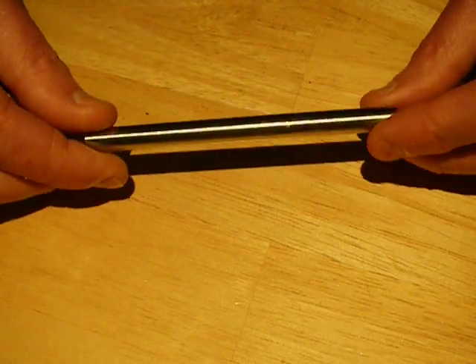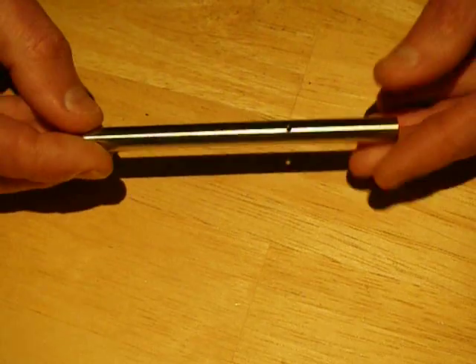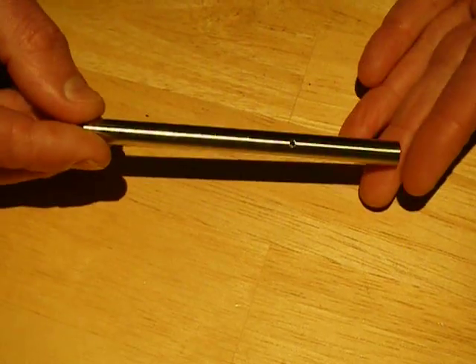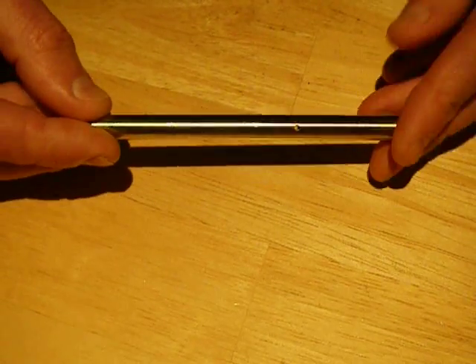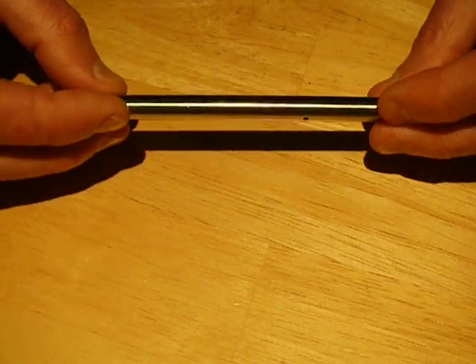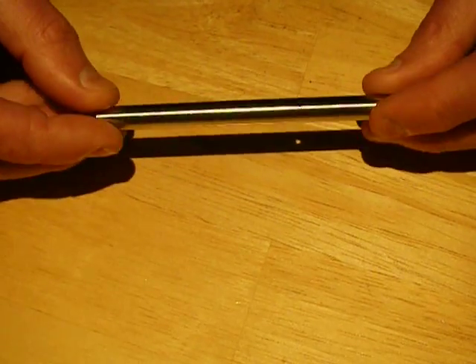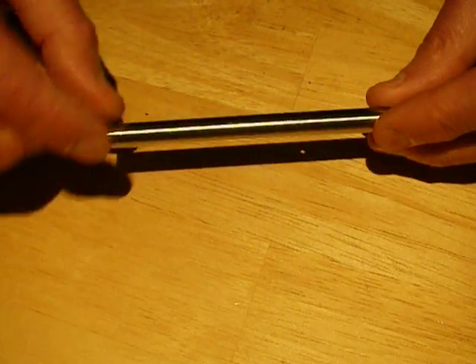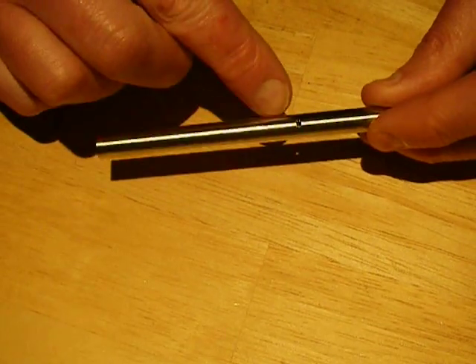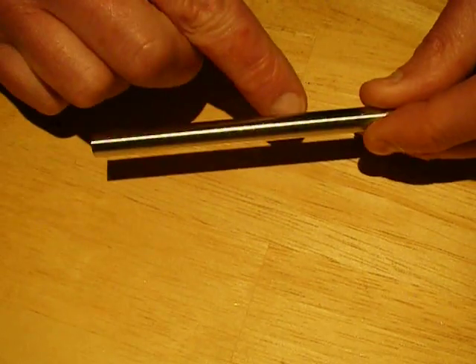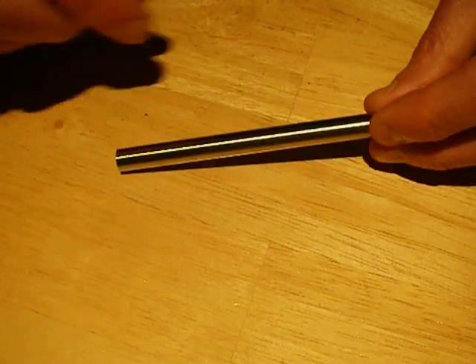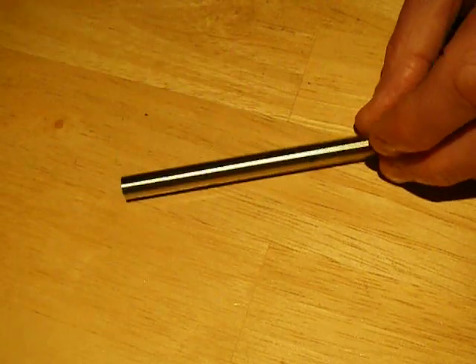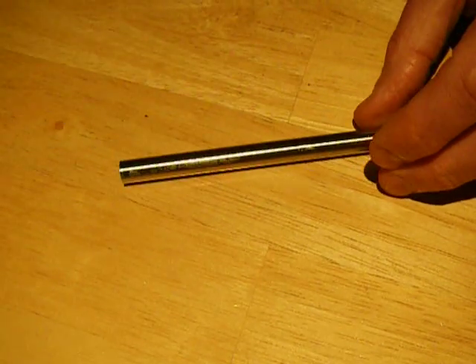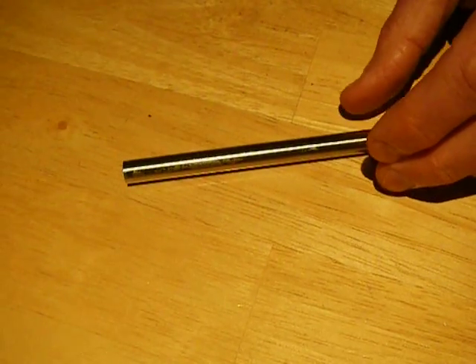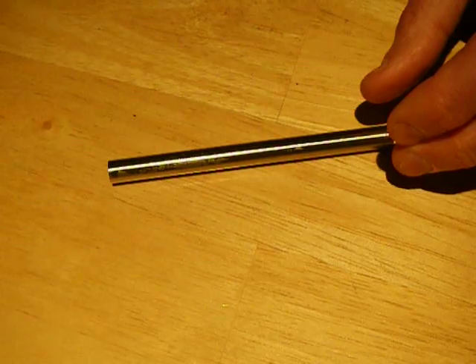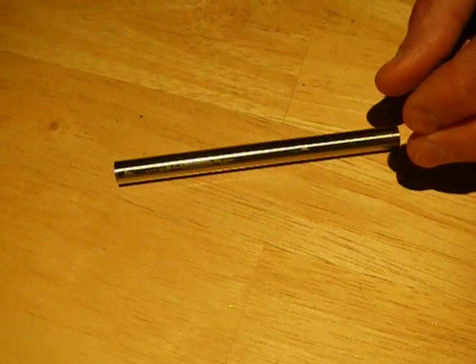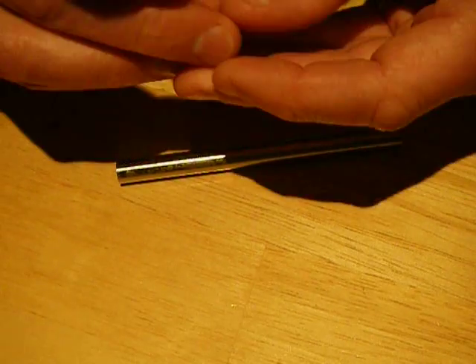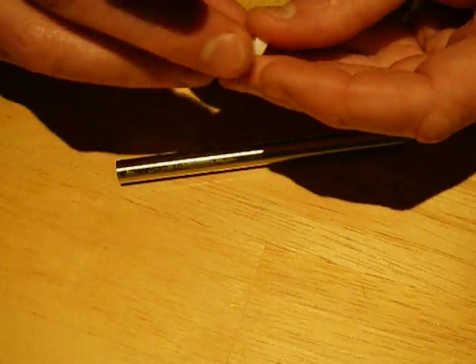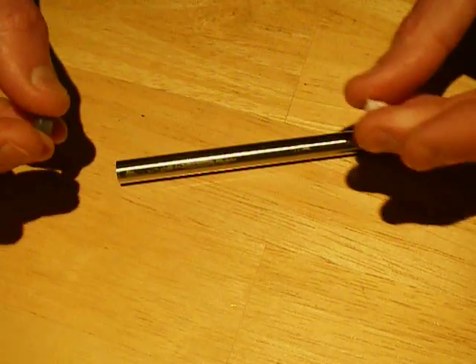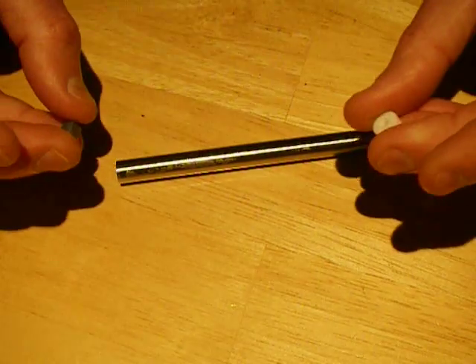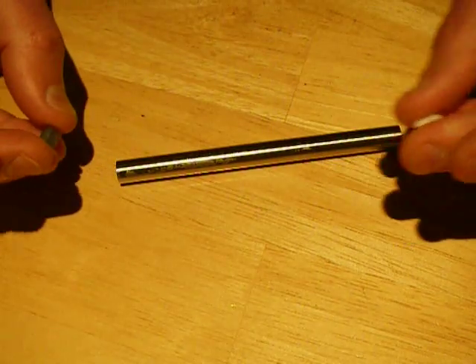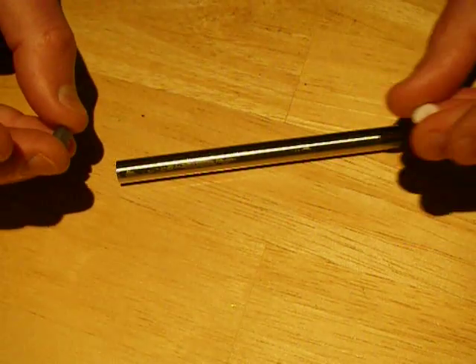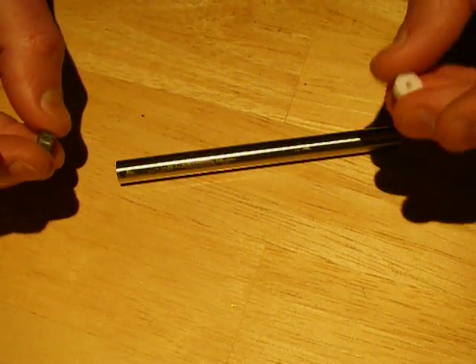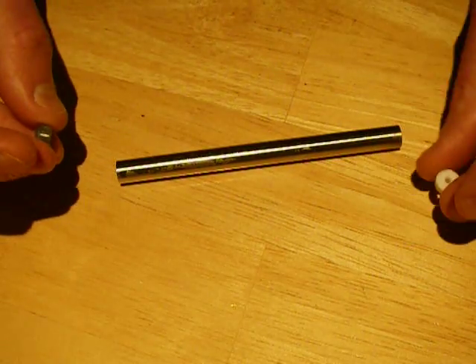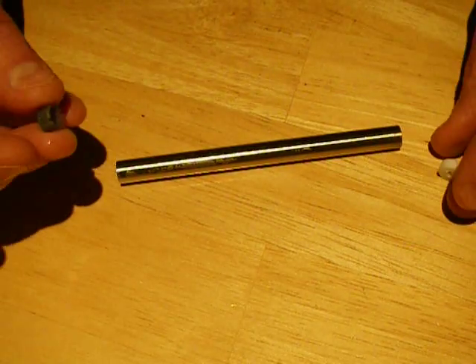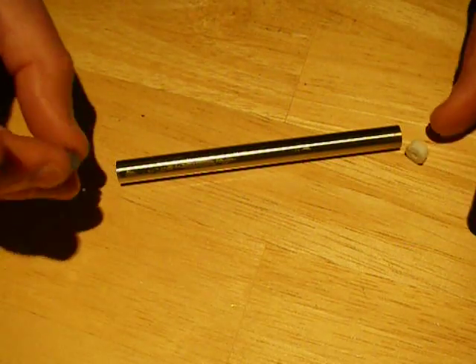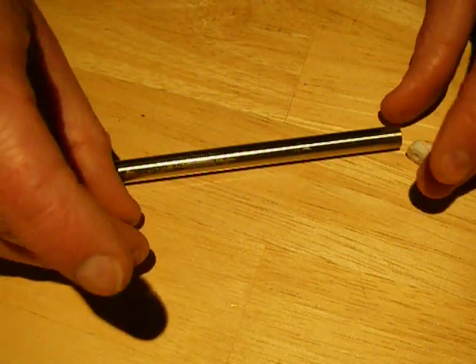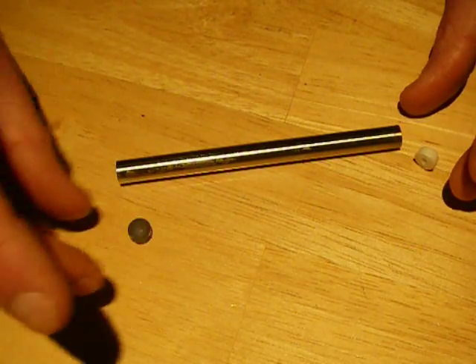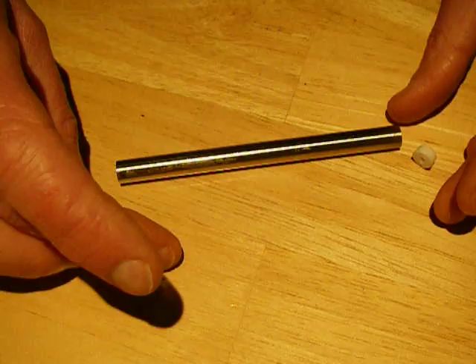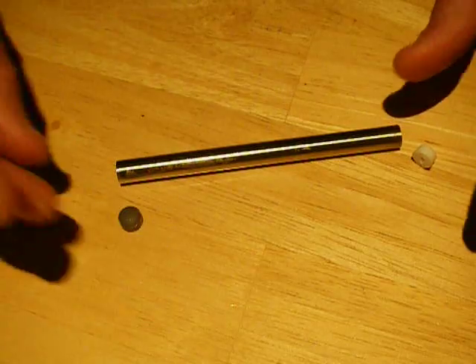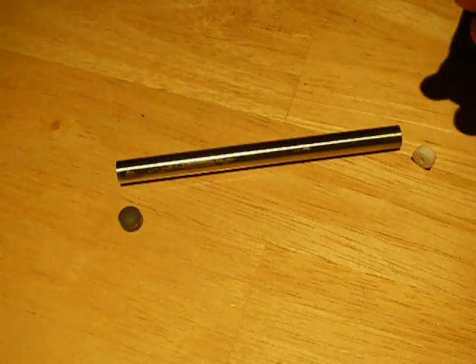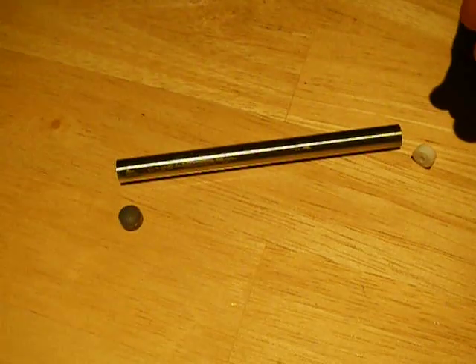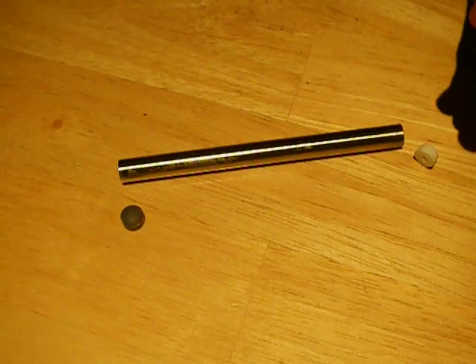The label comes off revealing this lovely stainless steel tube with a couple of air holes in it. End cap at one end; this is the inhalation end, and this is the illuminated end that glows blue when you inhale.